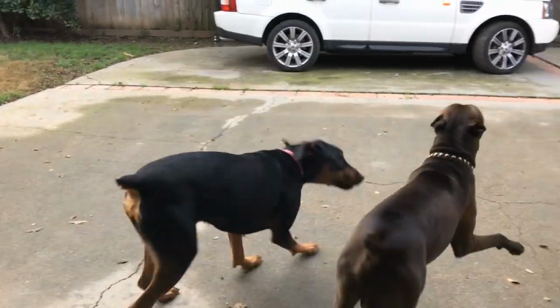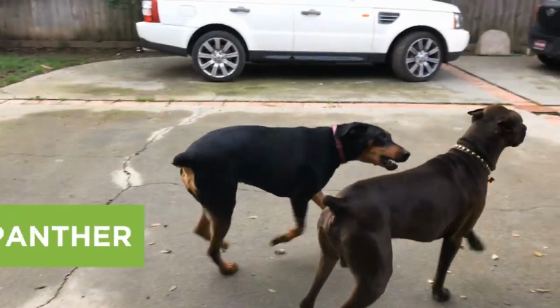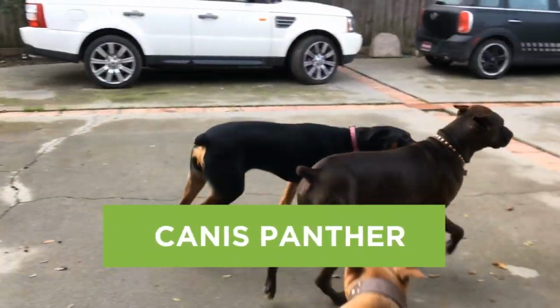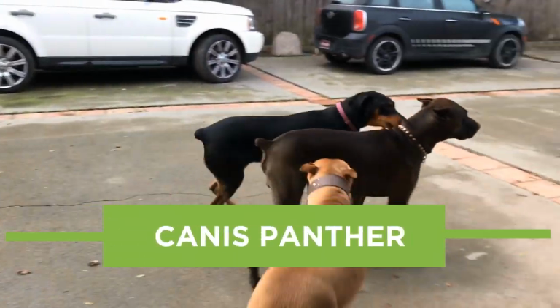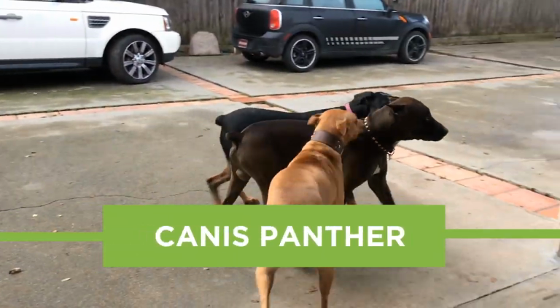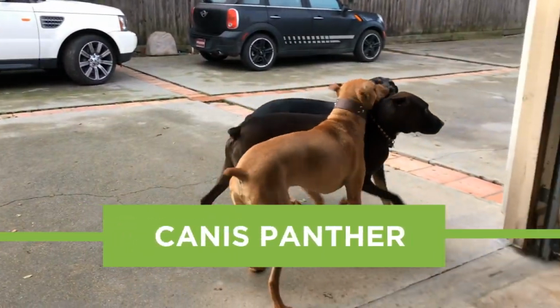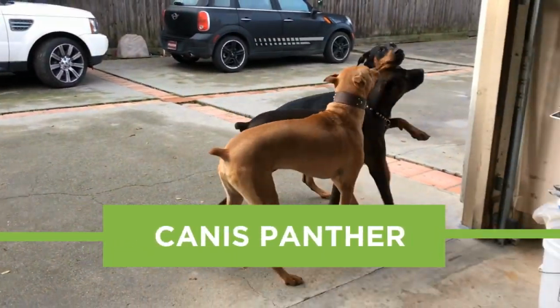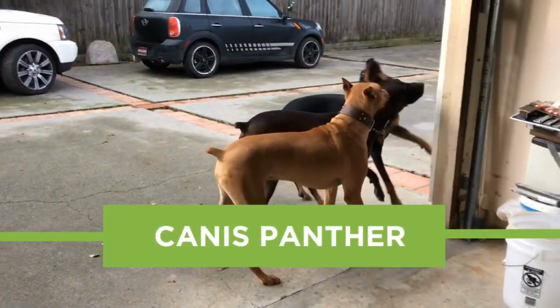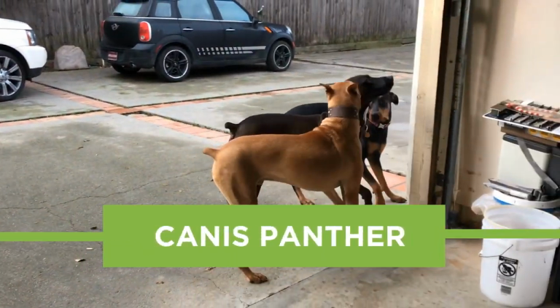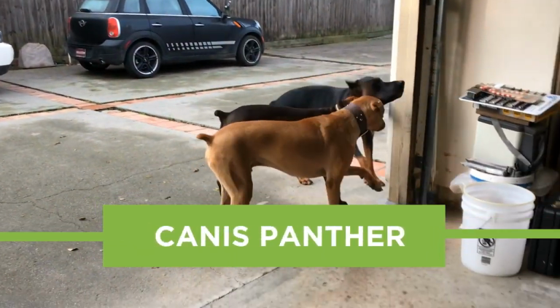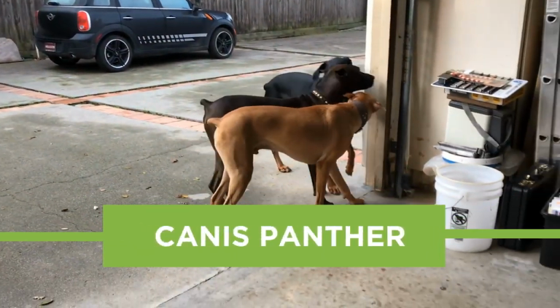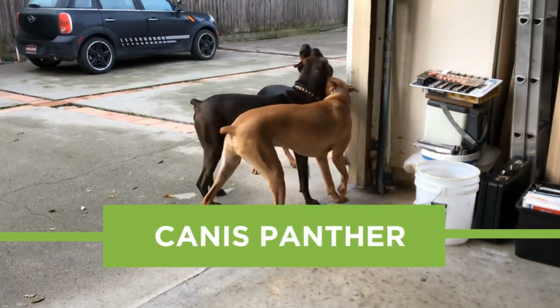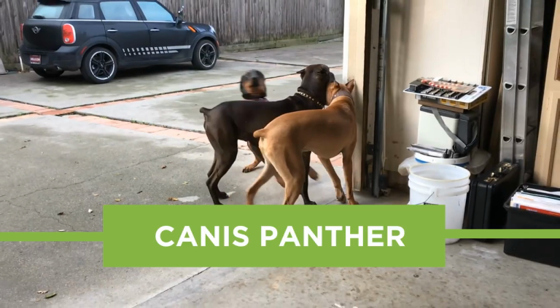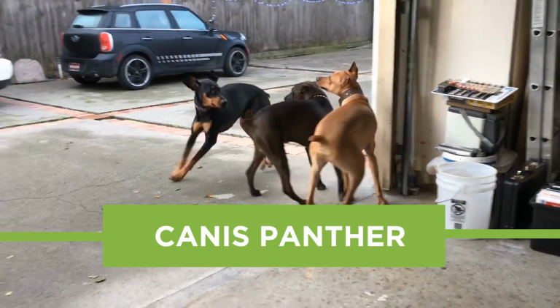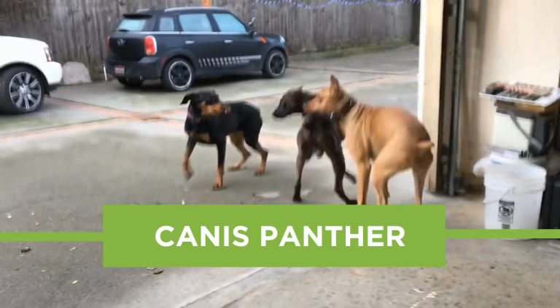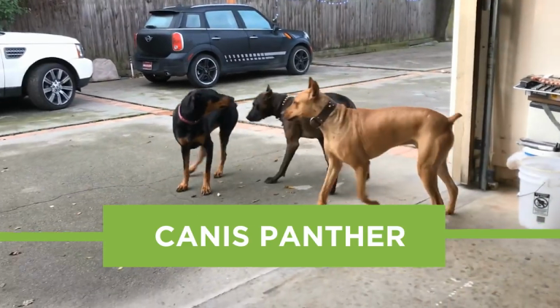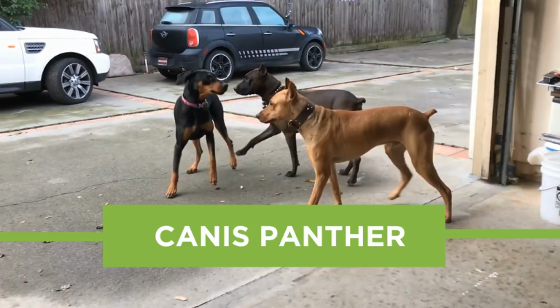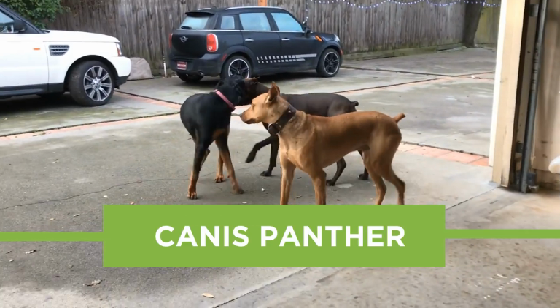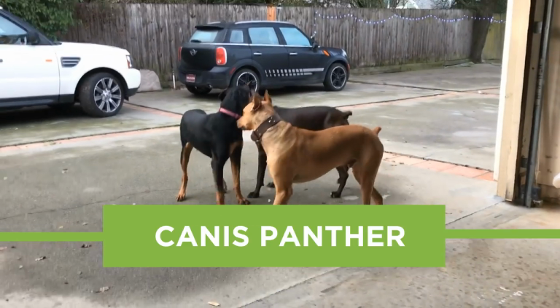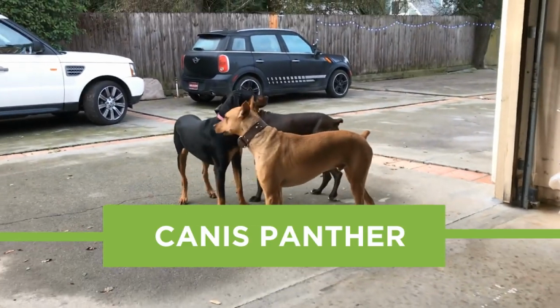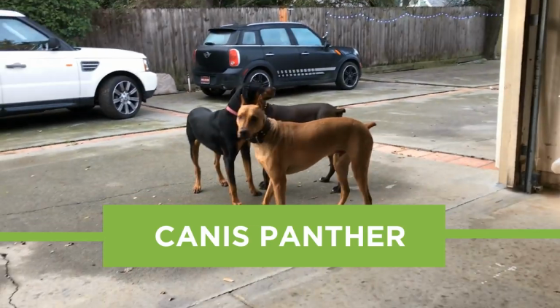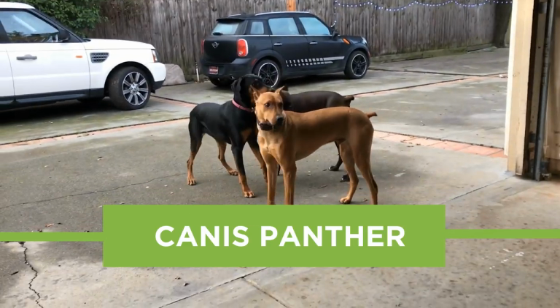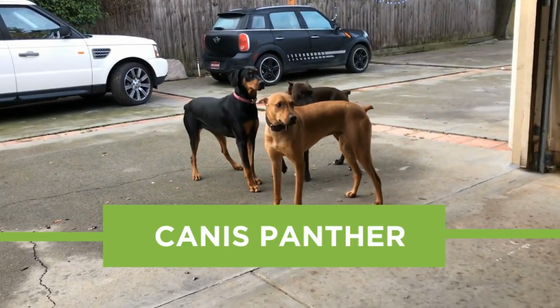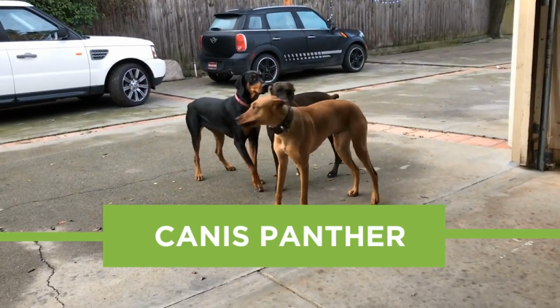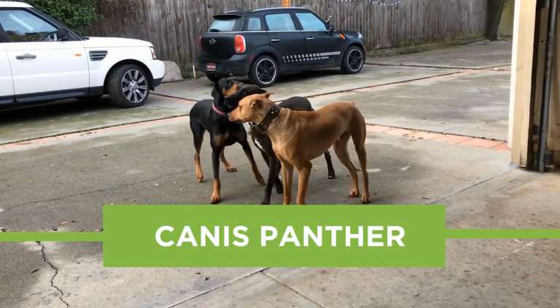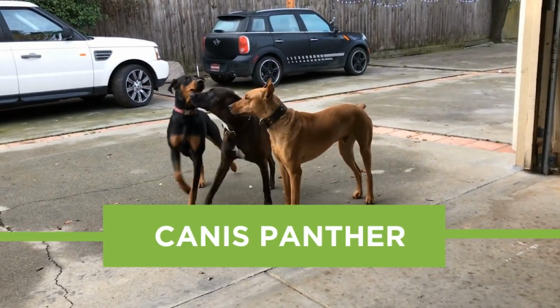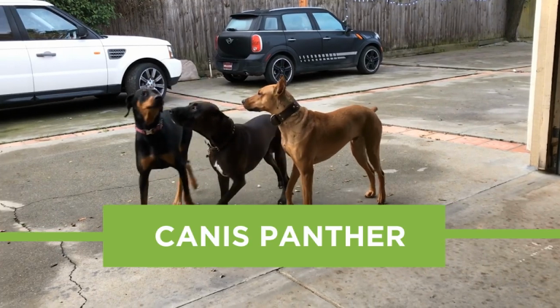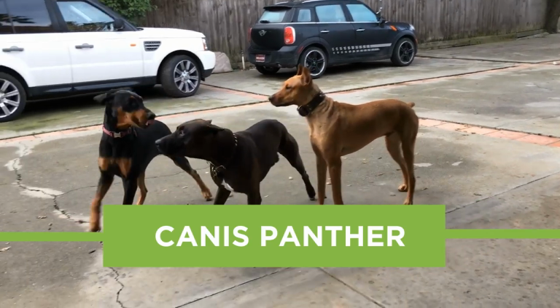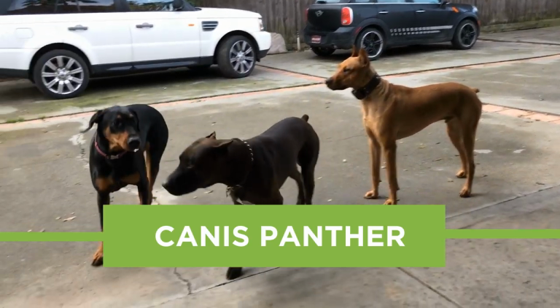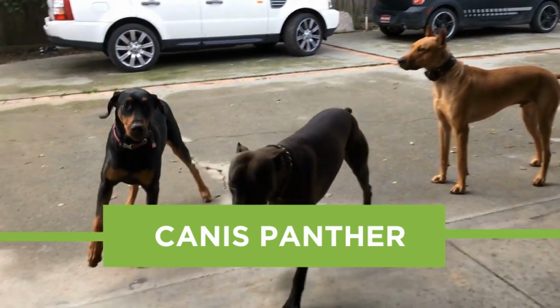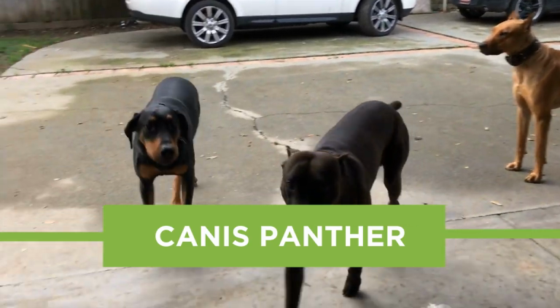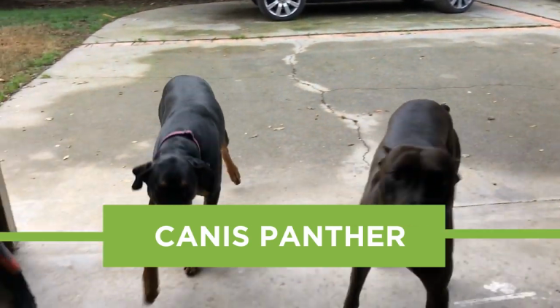Hey, YouTube! Welcome to our very first episode of Barking Royalty Dog Breed Show. In today's video, we'll talk about Canis Panther, the fearsome but graceful guard dog that is becoming more and more popular around the world.